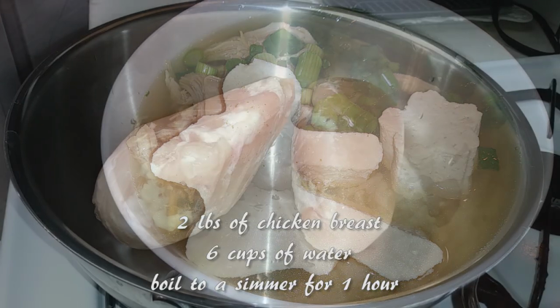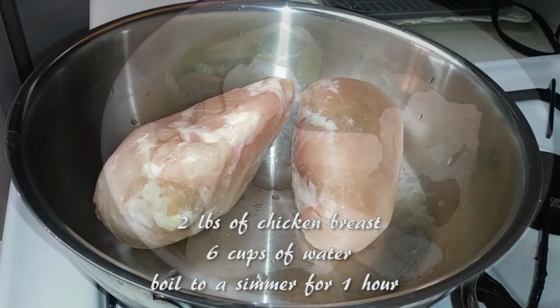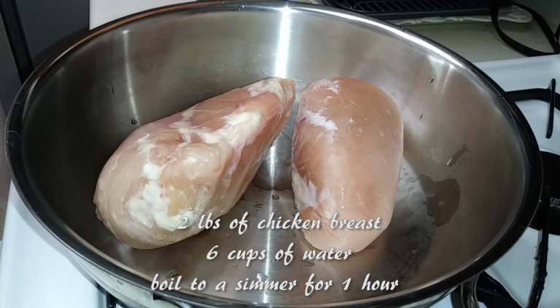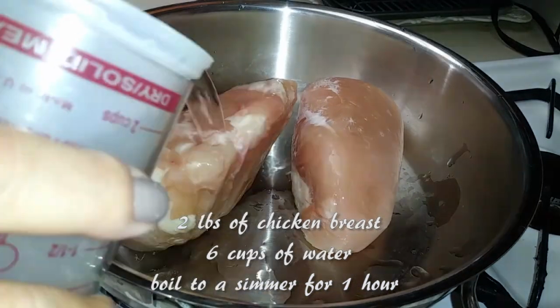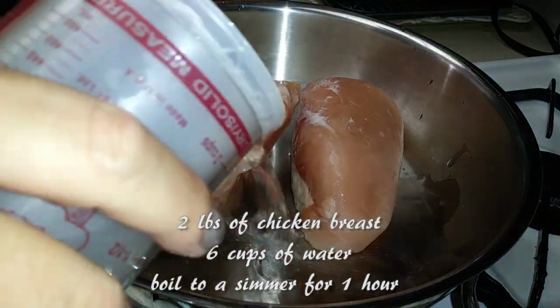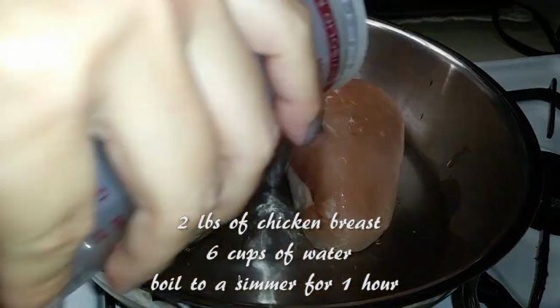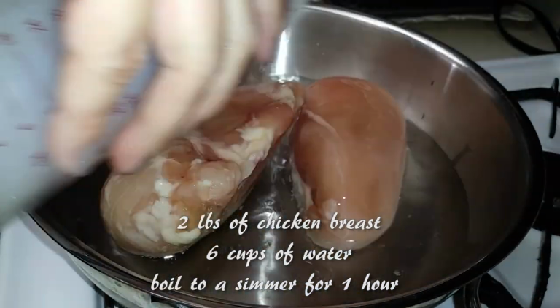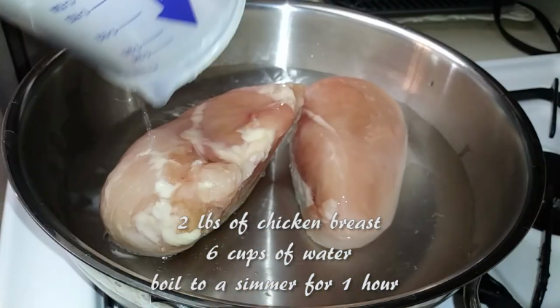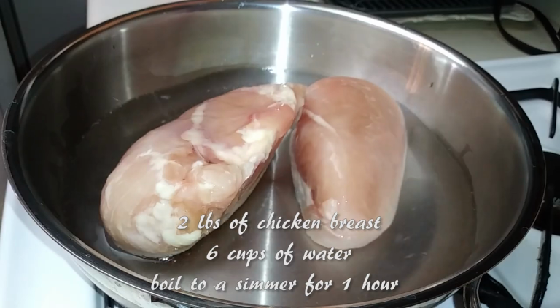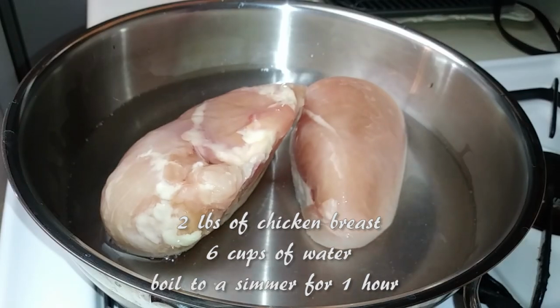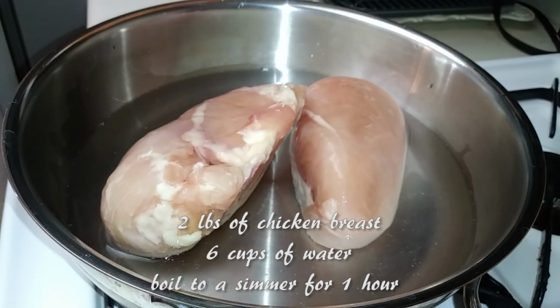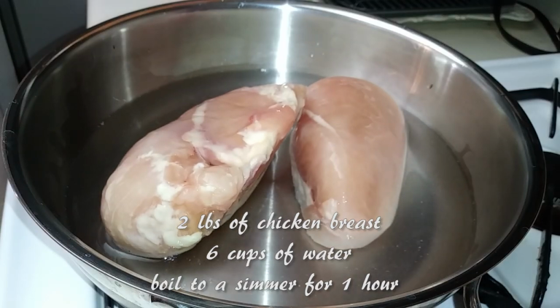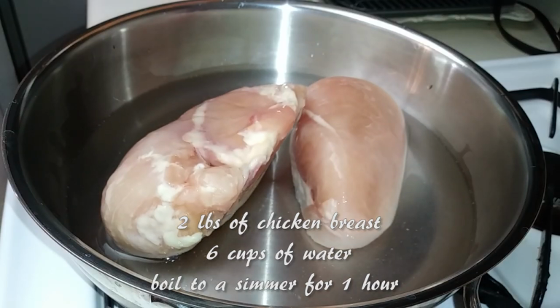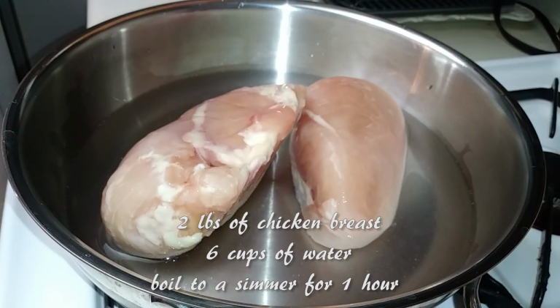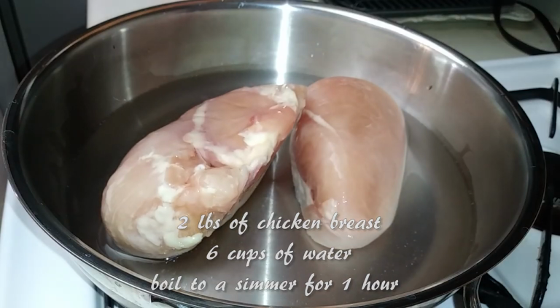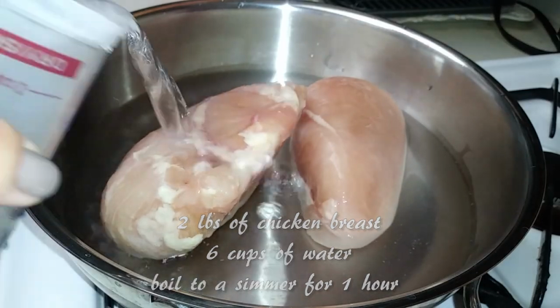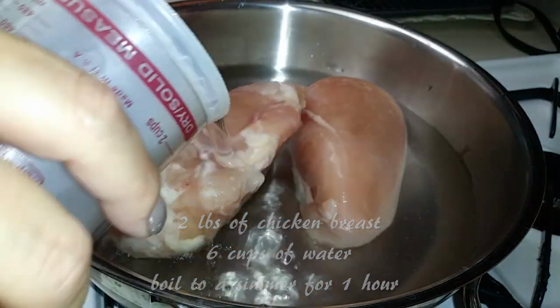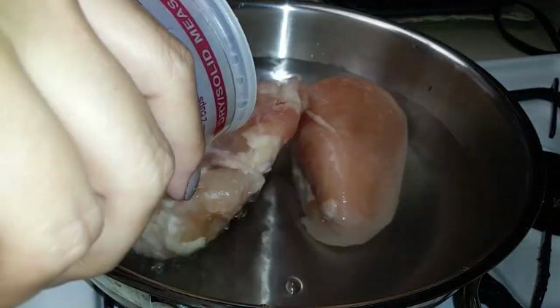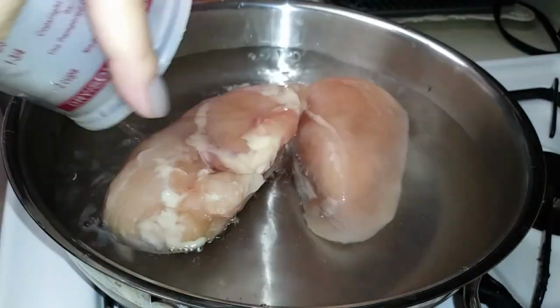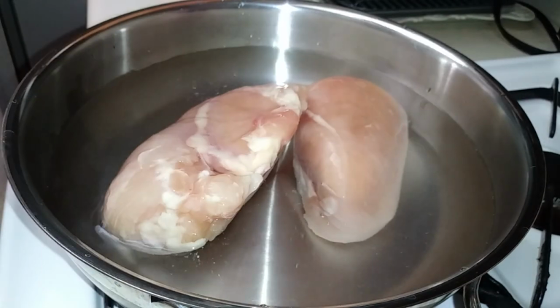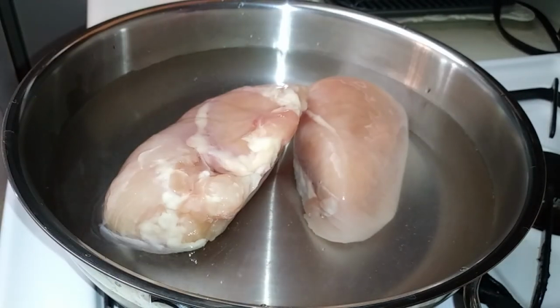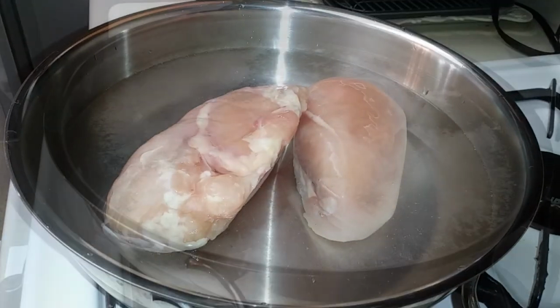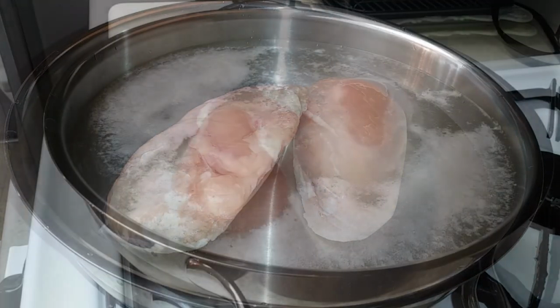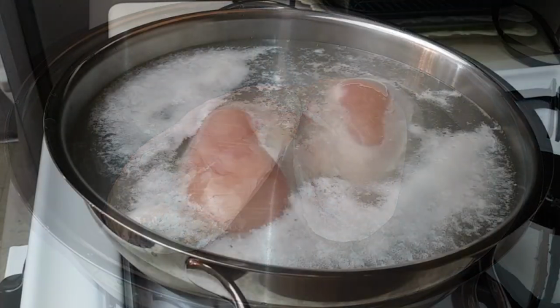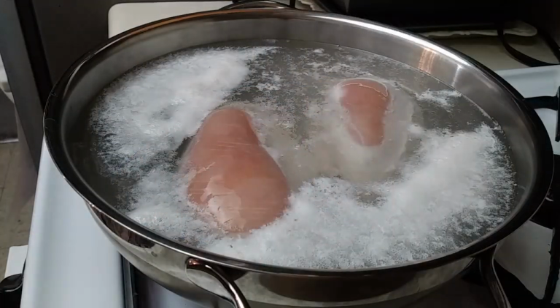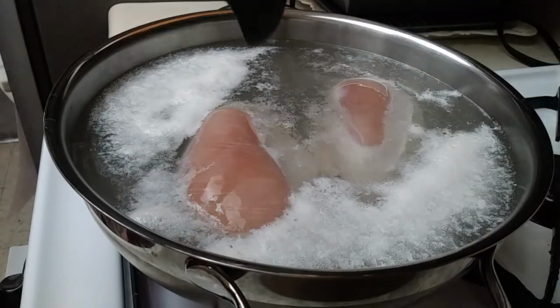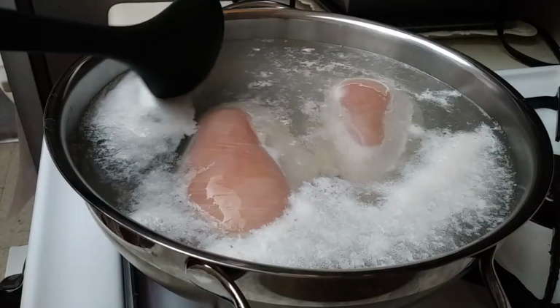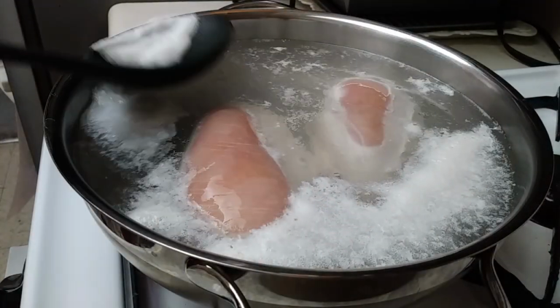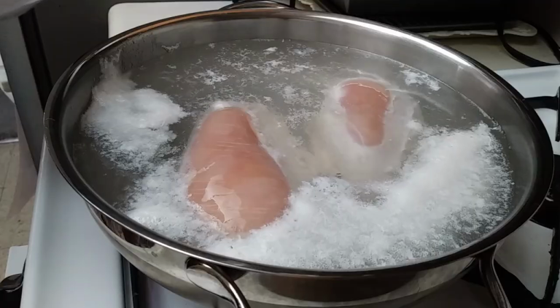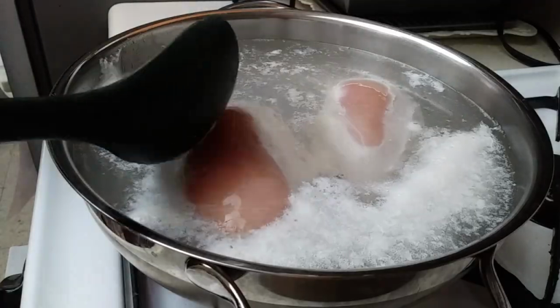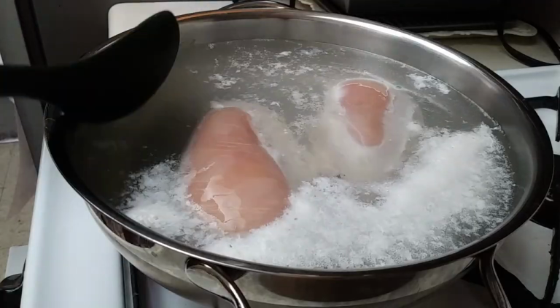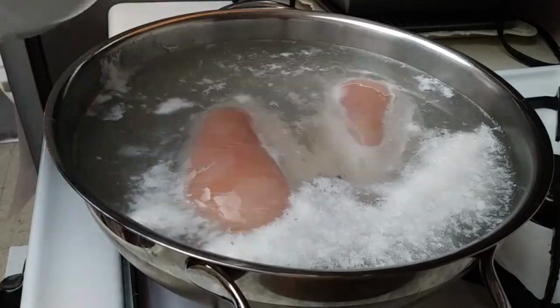Alright, we're gonna add two pounds of chicken breast to six cups of water. This is for about four servings. We're gonna let it simmer on low for about one hour.